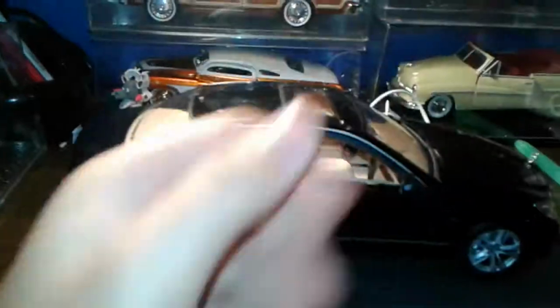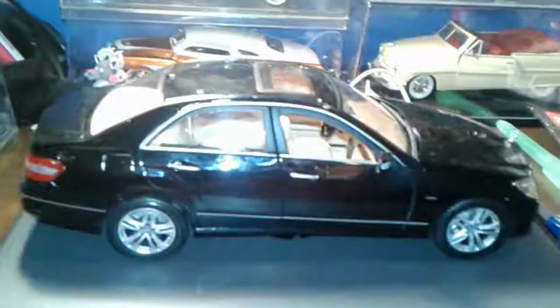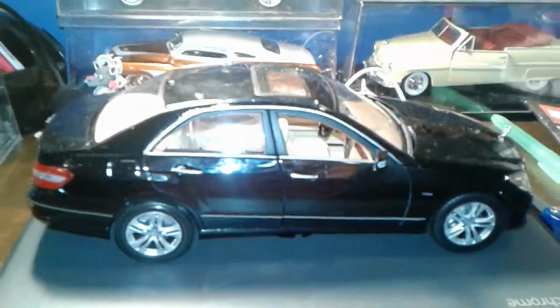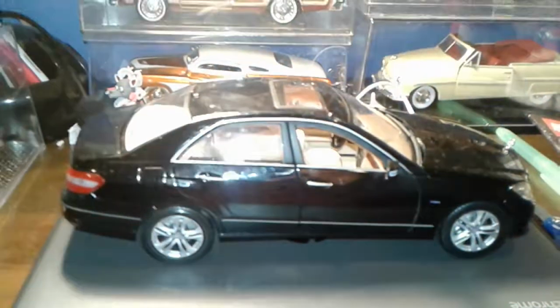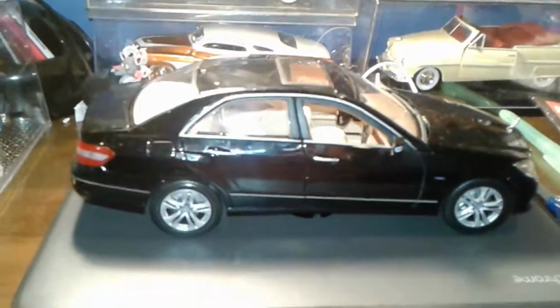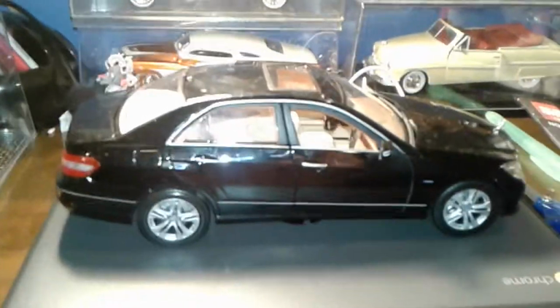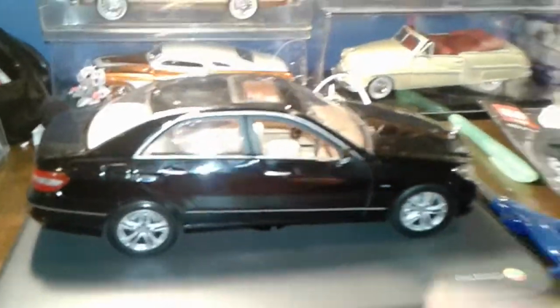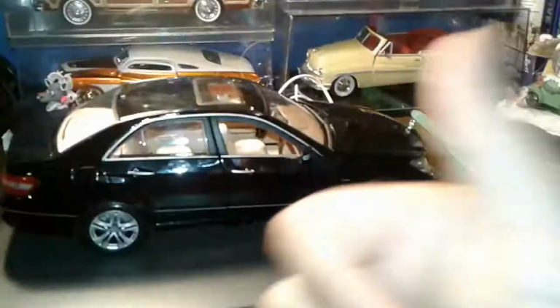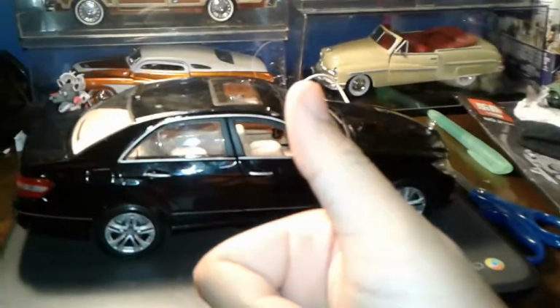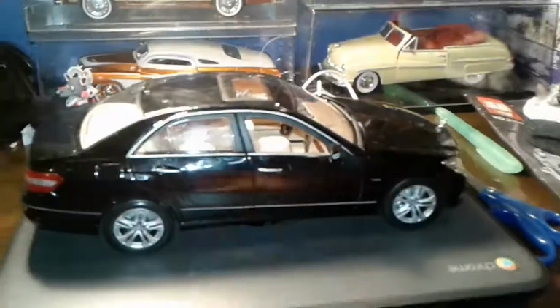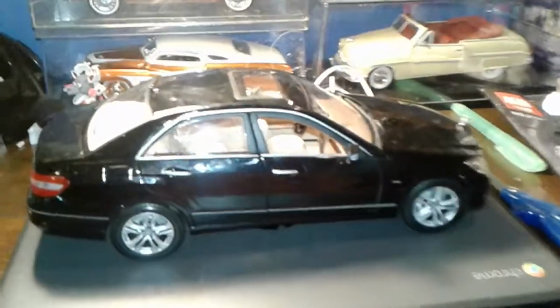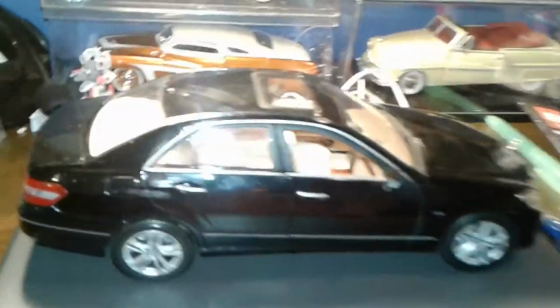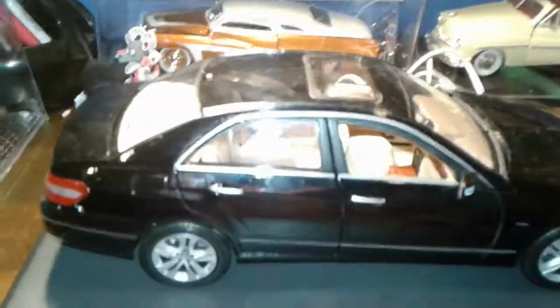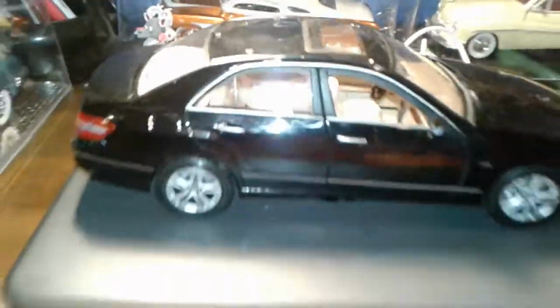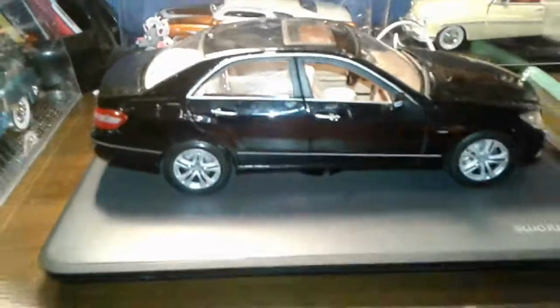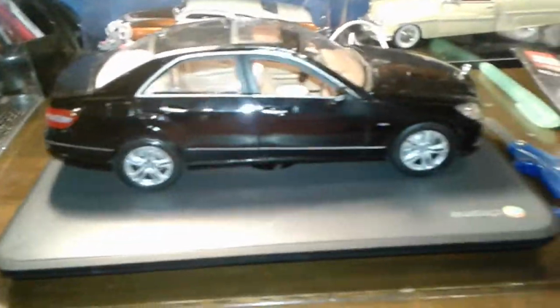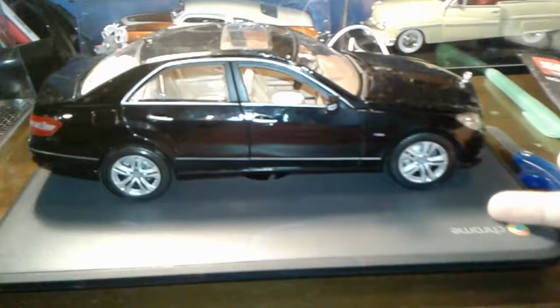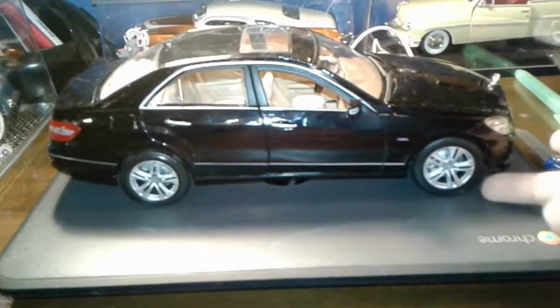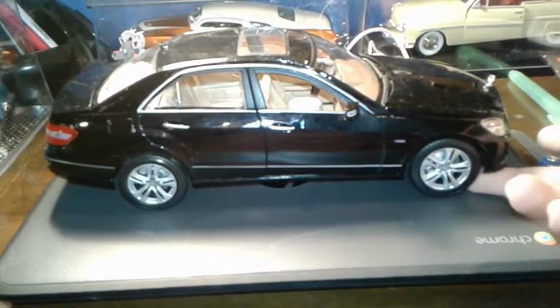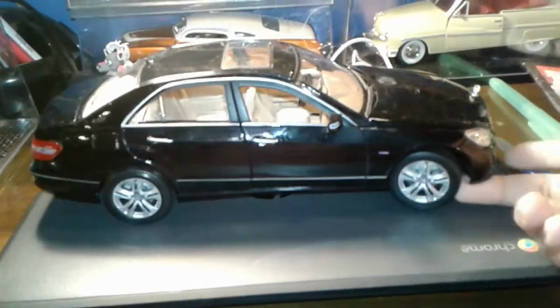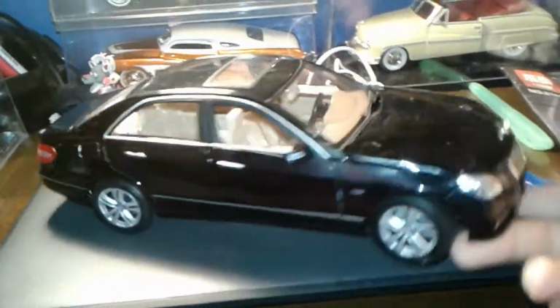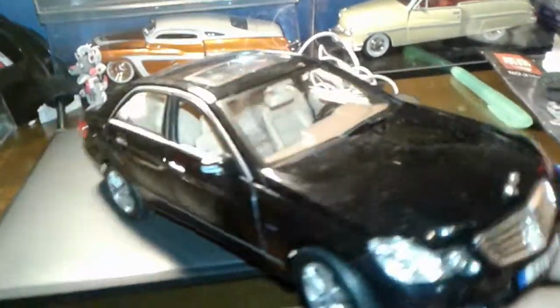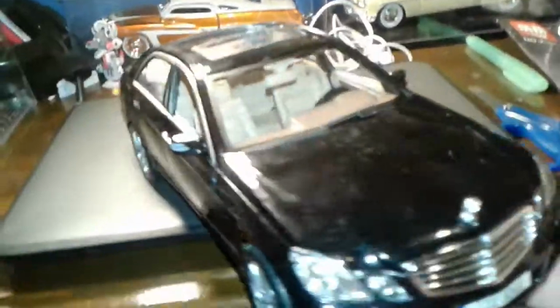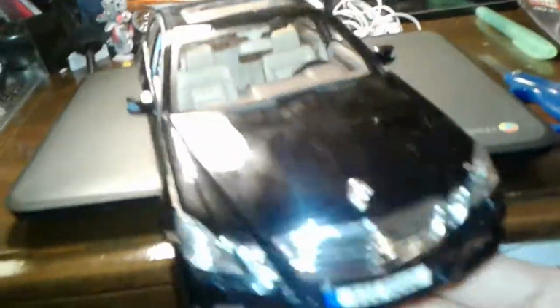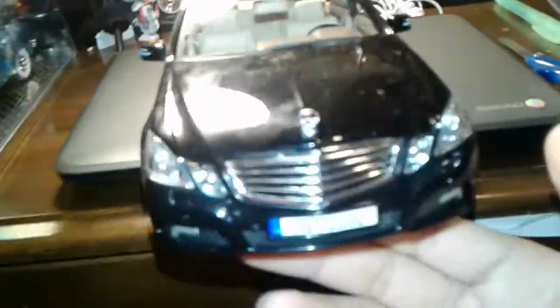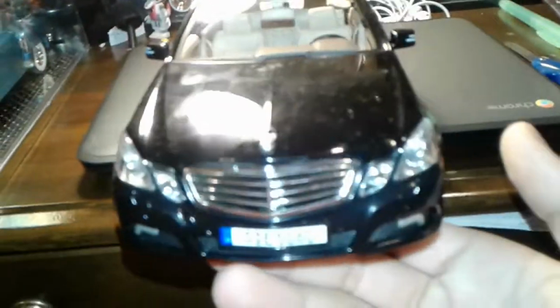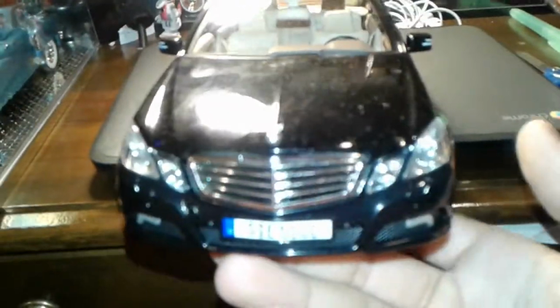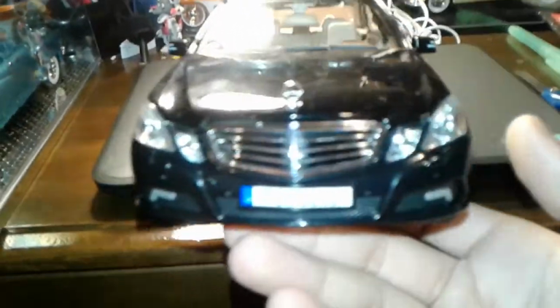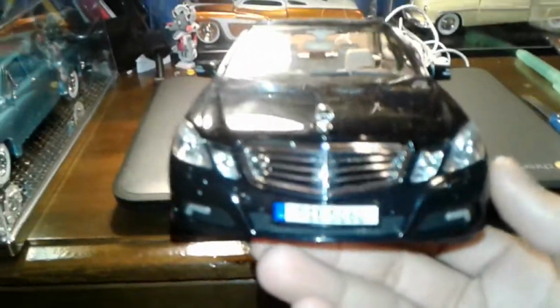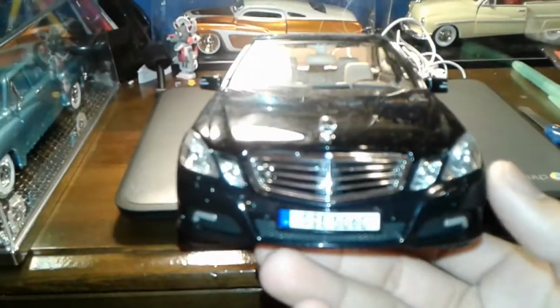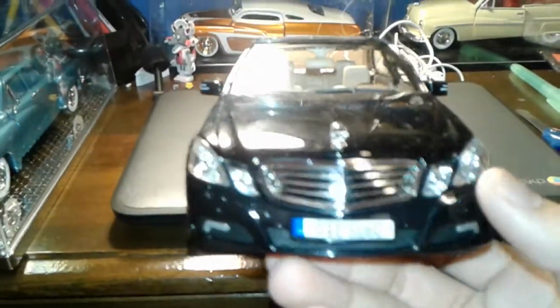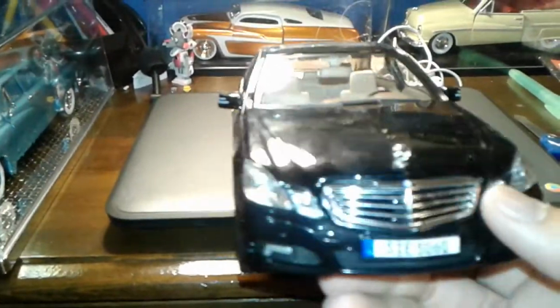Hey everyone, it's me Ace of Spades here back with another video. Today we are reviewing the 2010 Mercedes E350.